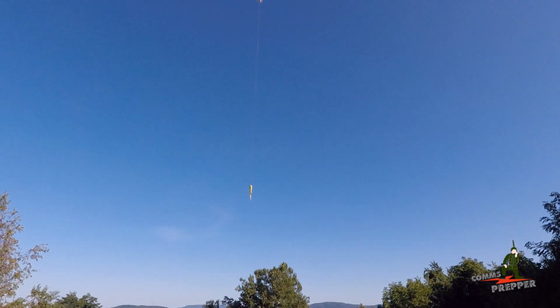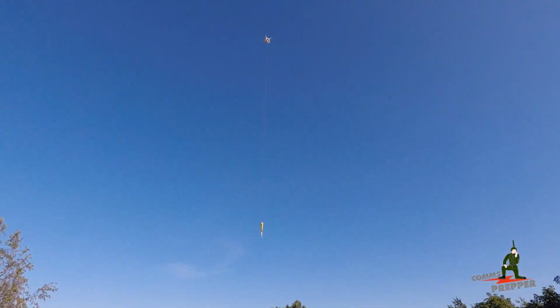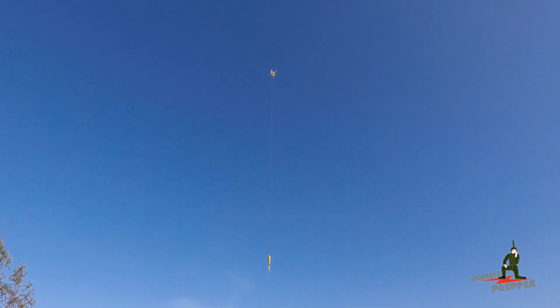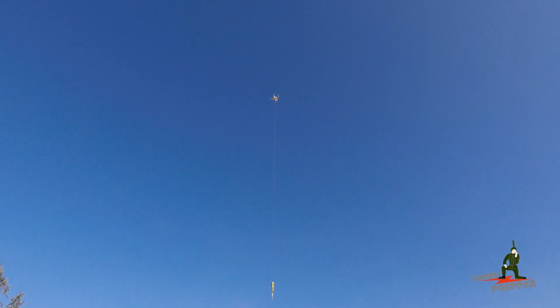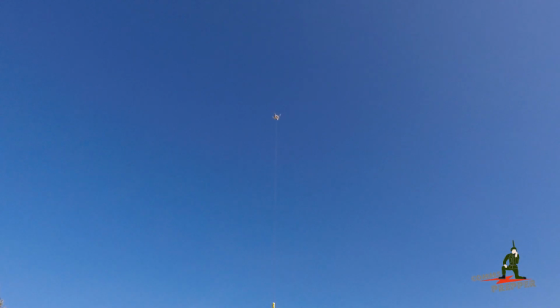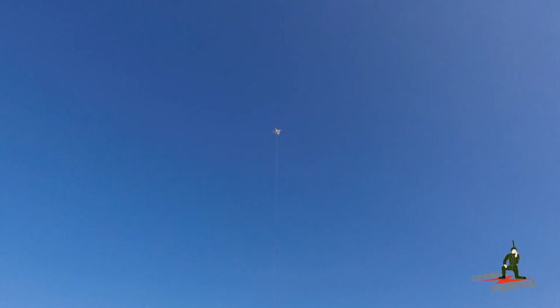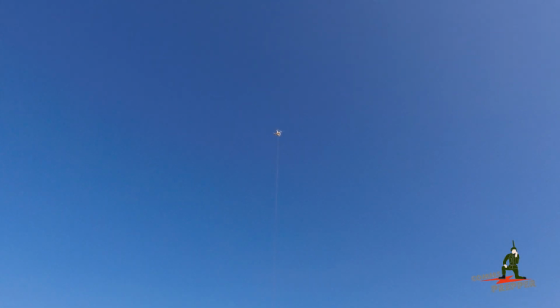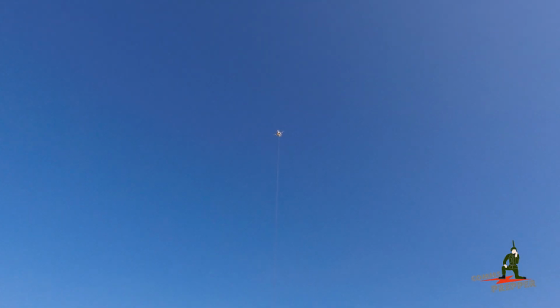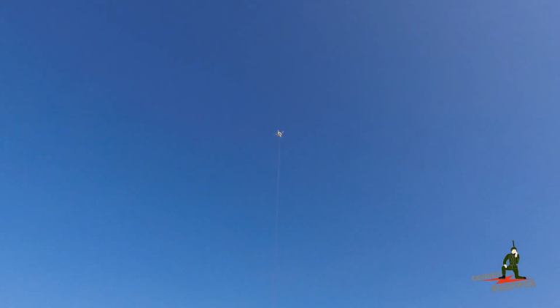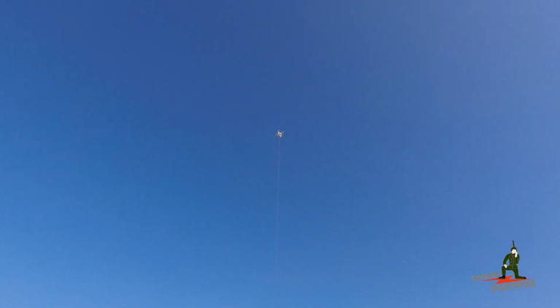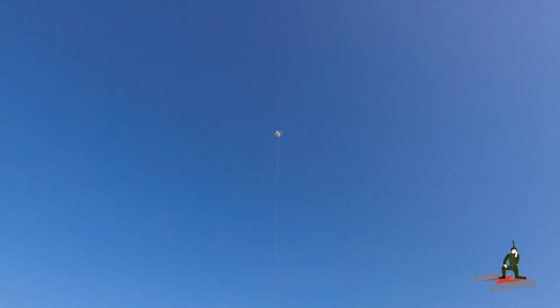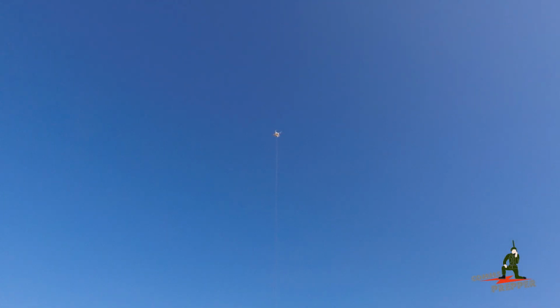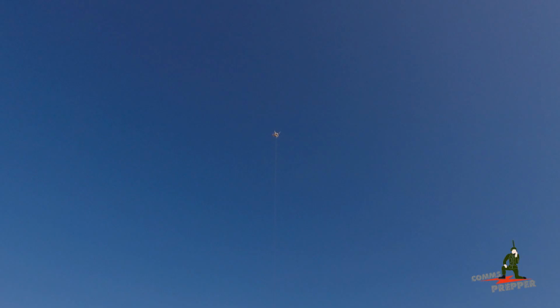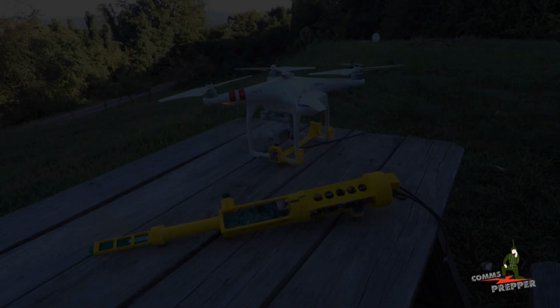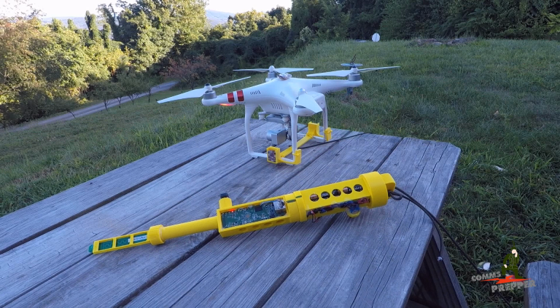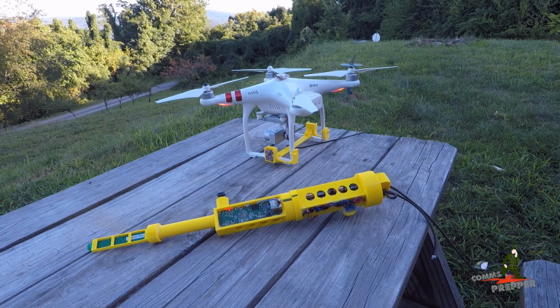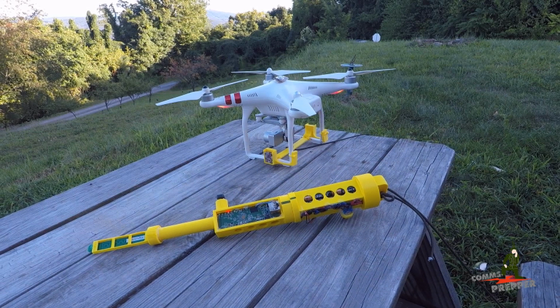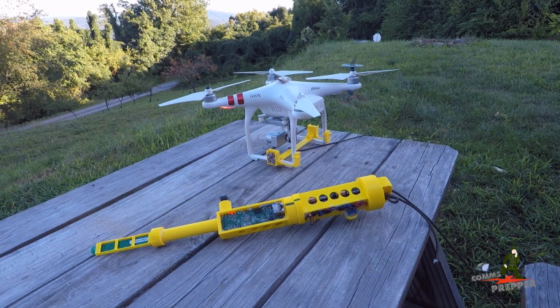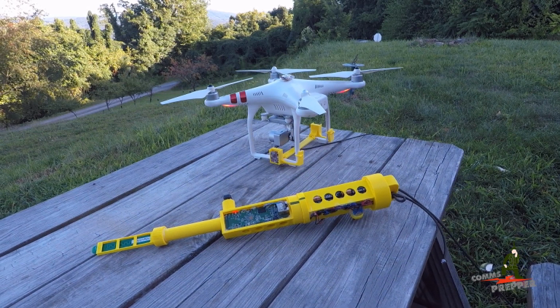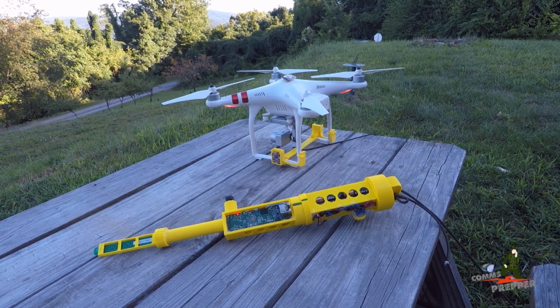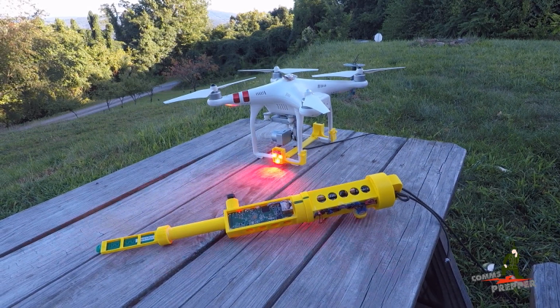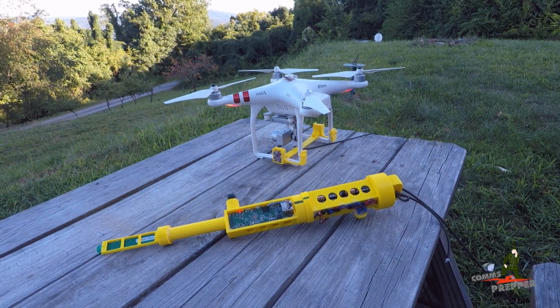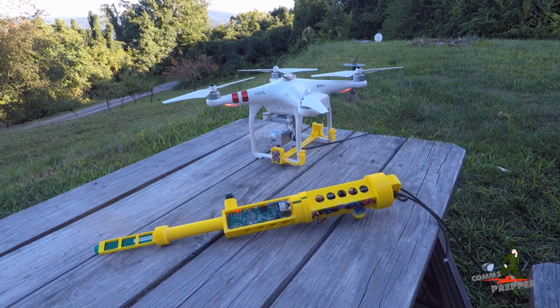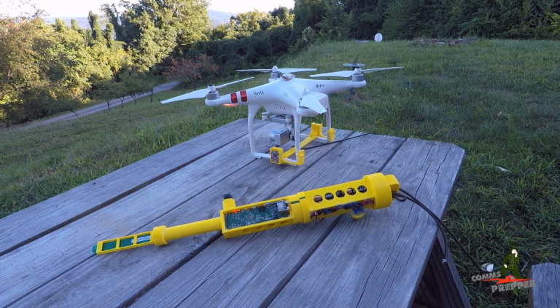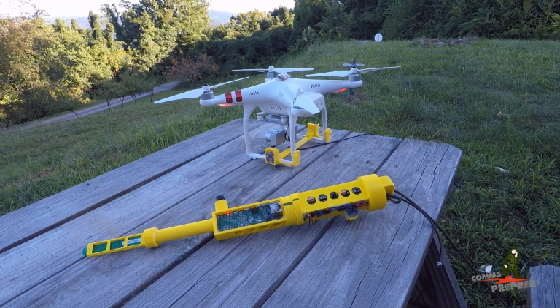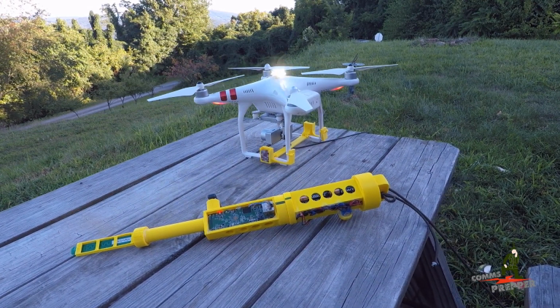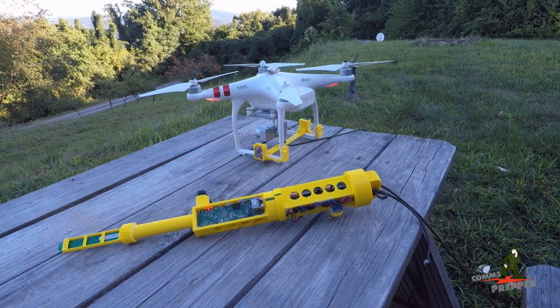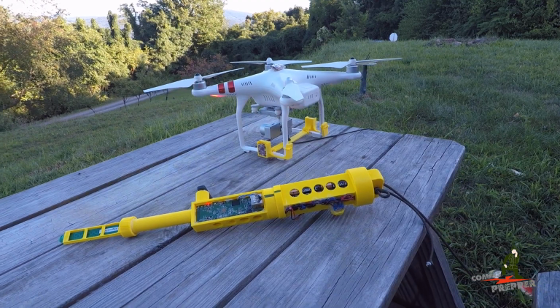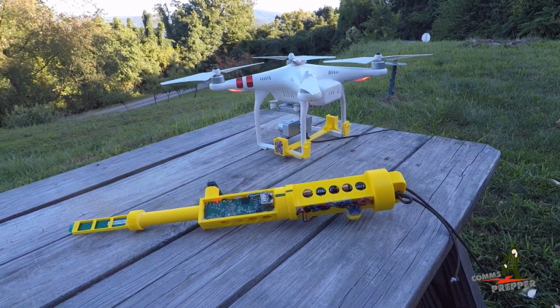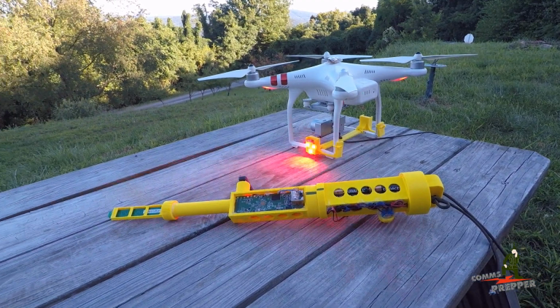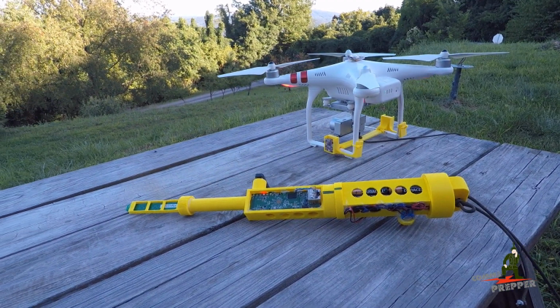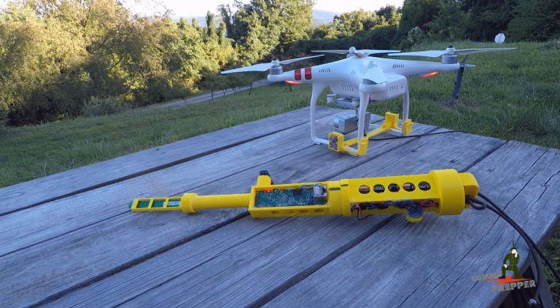I'll pan up so you can see the drone. There's the drone and right now I'm just testing flight time. Hello YouTube and preppers, this is the Comms Prepper and I just completed a 12-minute test flight trying out my new Arden node here.